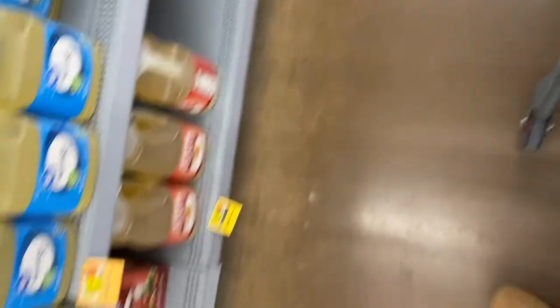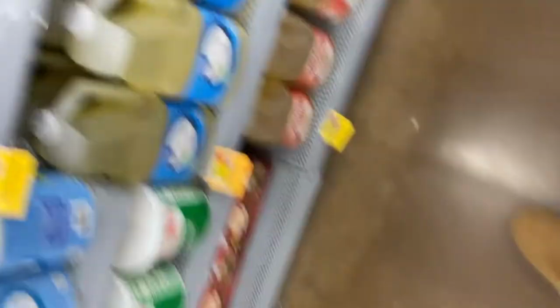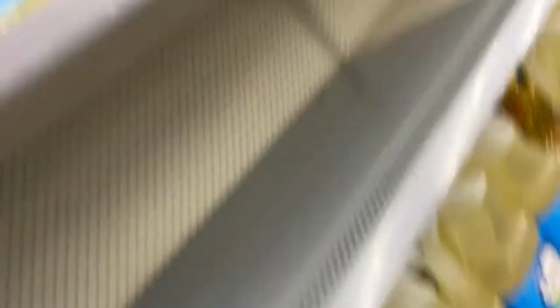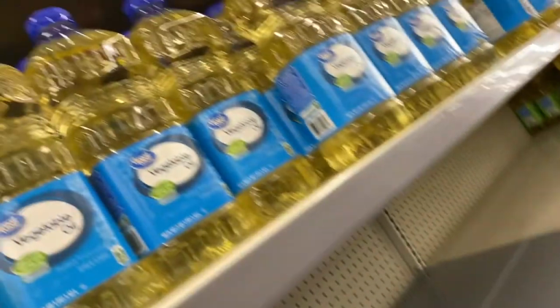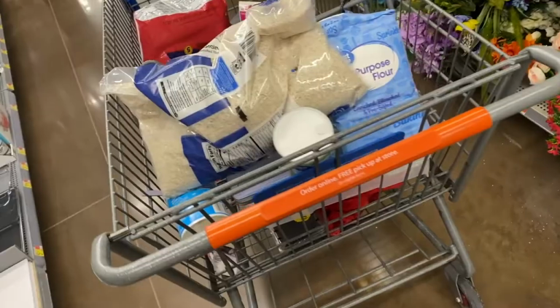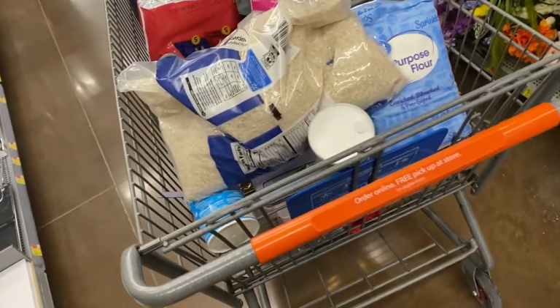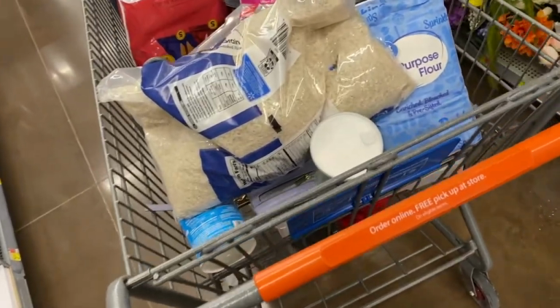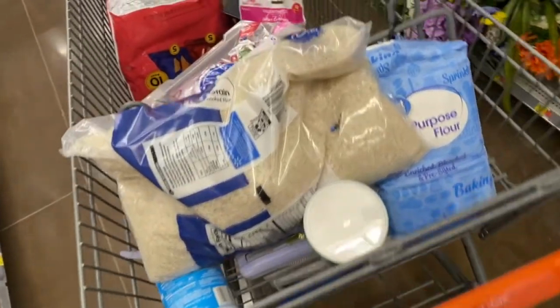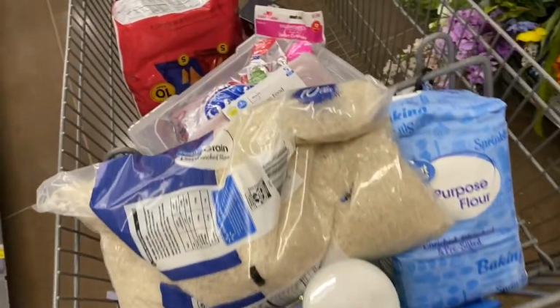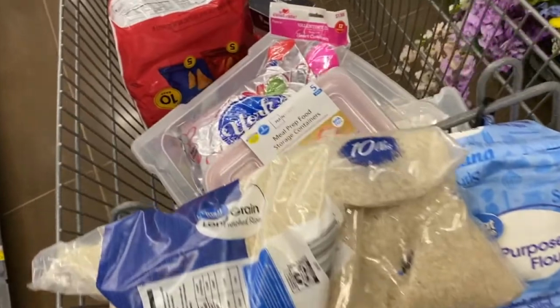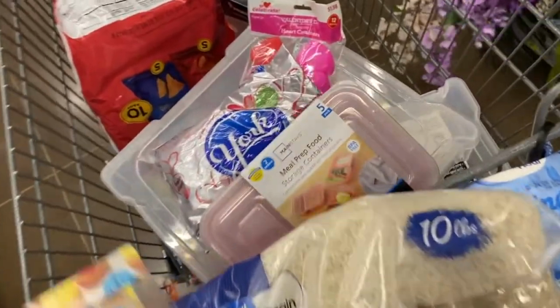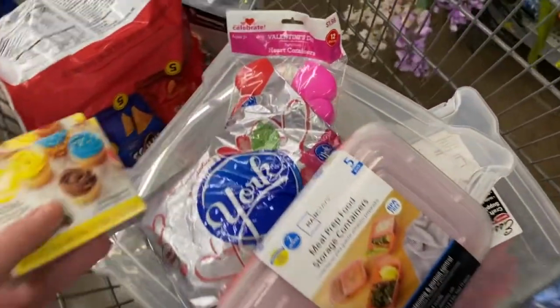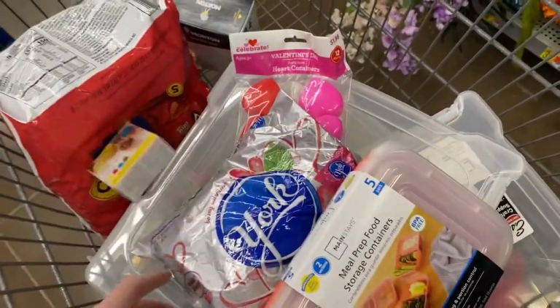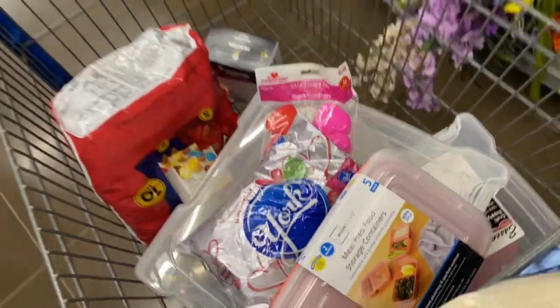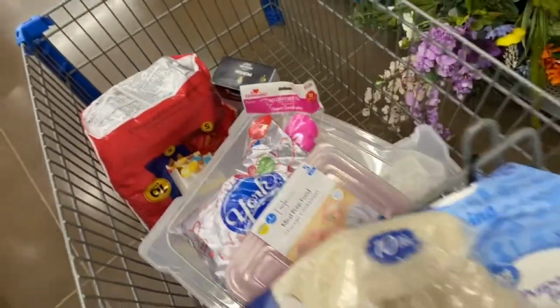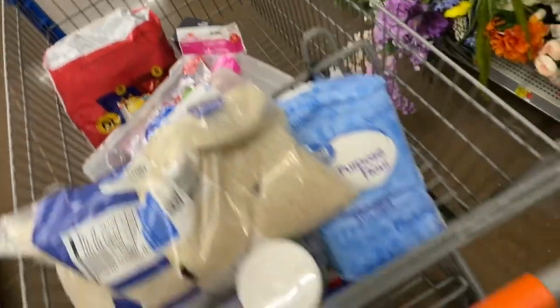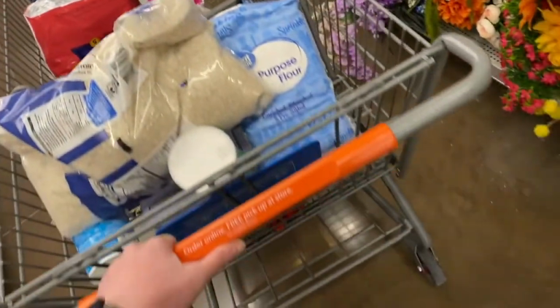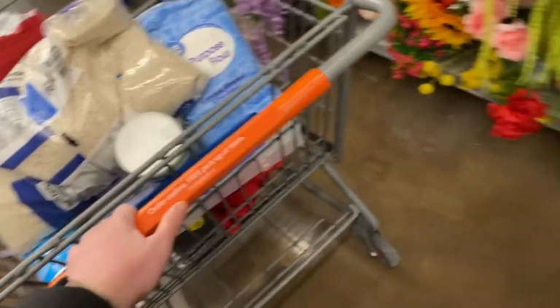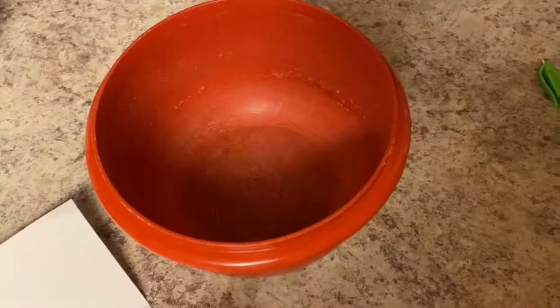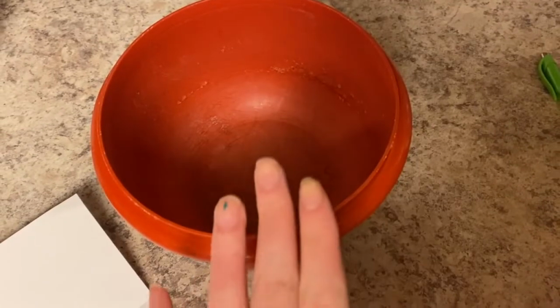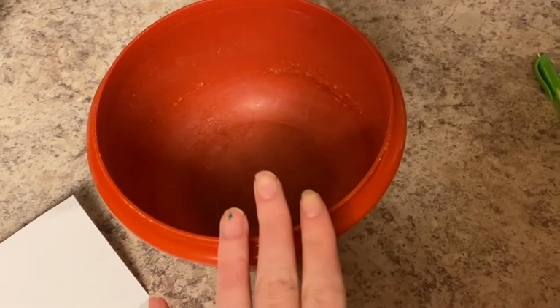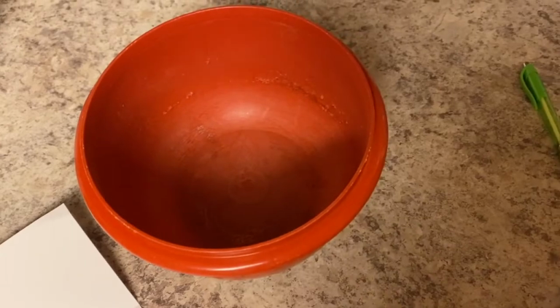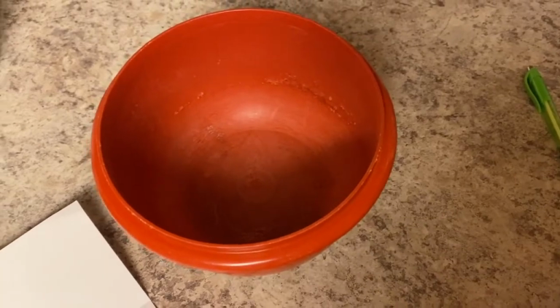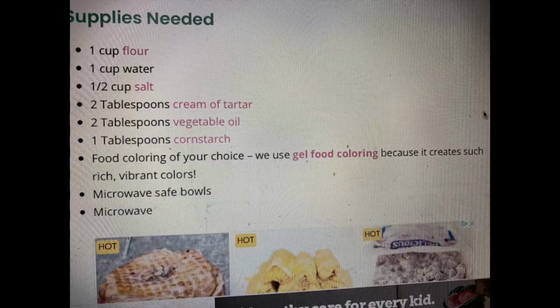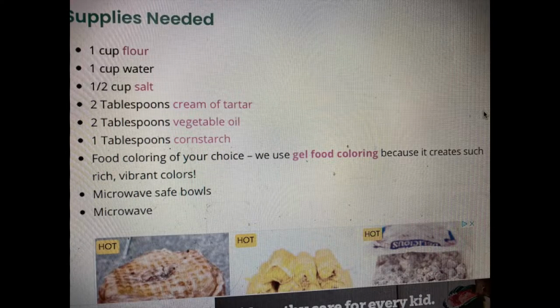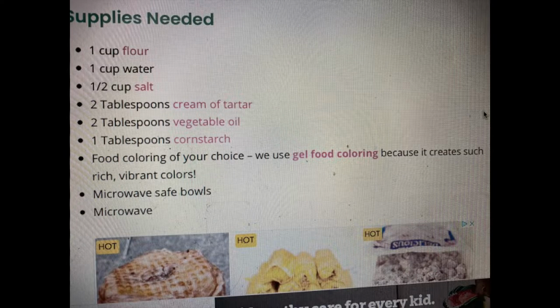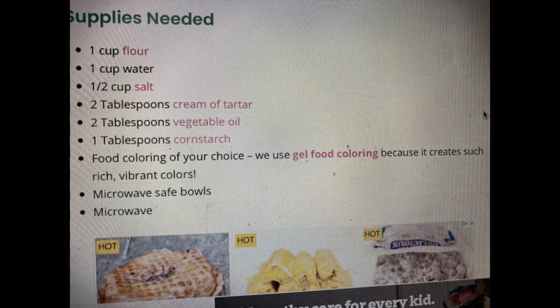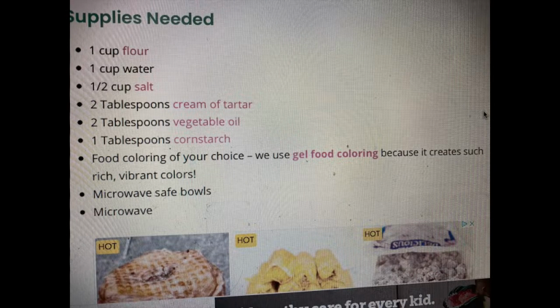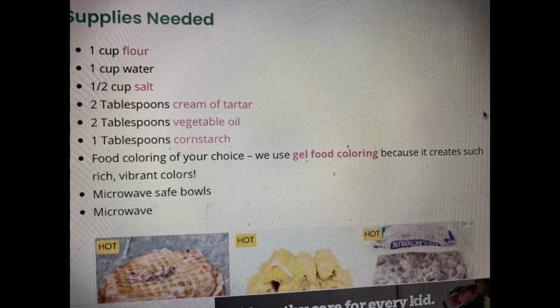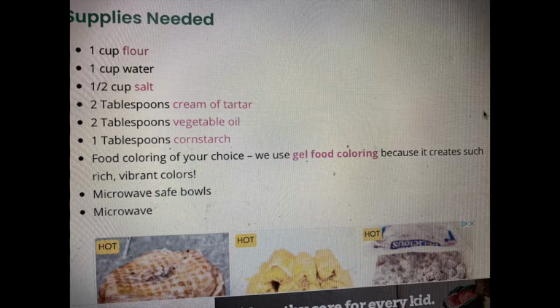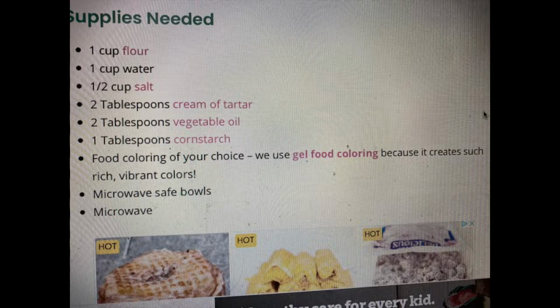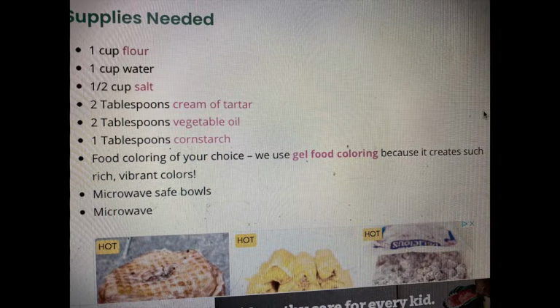I'm gonna do the first one normal just to make sure it works before I get all crazy. Let's remember that I came here for play-doh ingredients — I'm not leaving with a whole lot more. Yikes. It's not the most beautiful bowl but it'll work, and if I dye it blue I won't be sad.